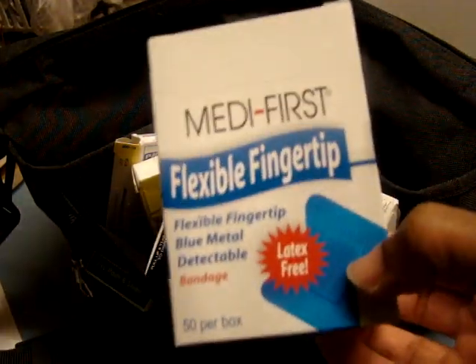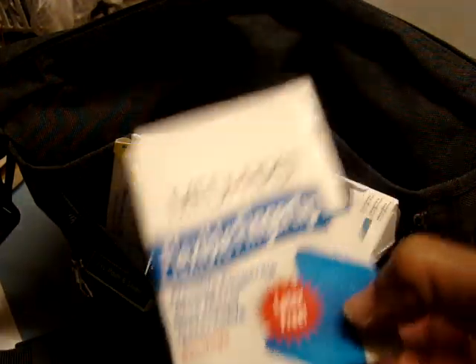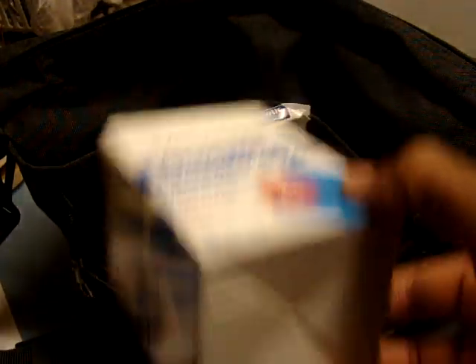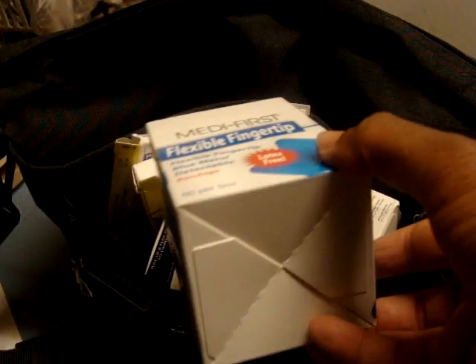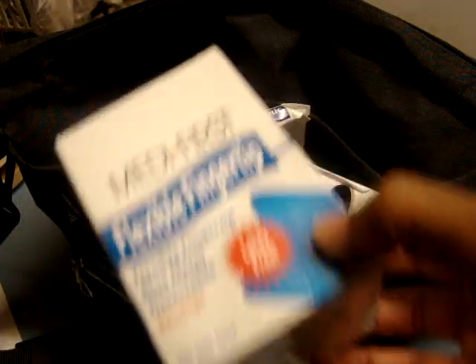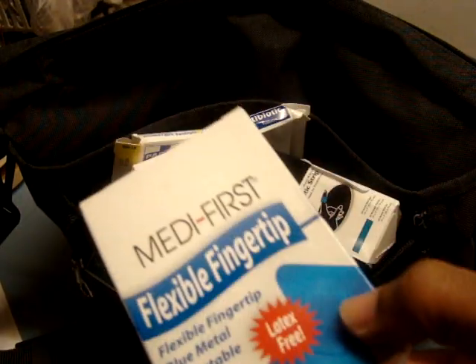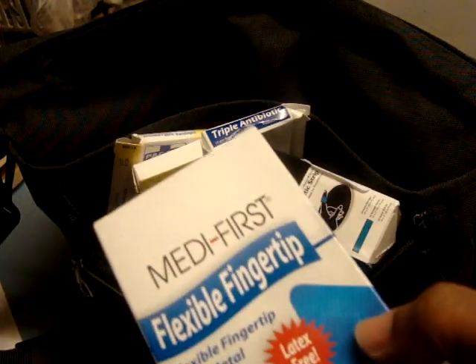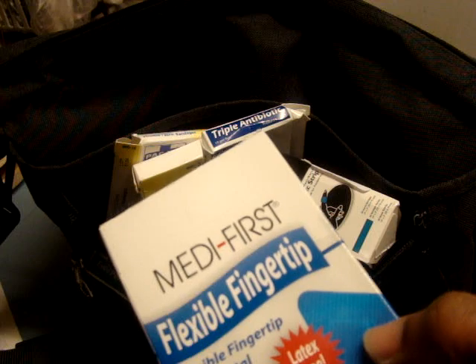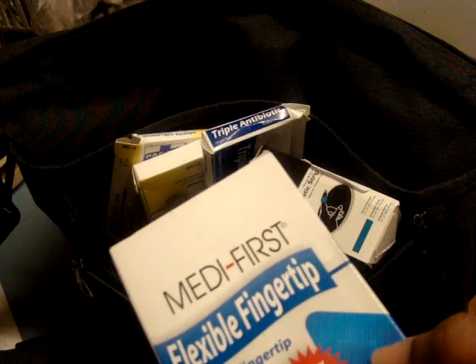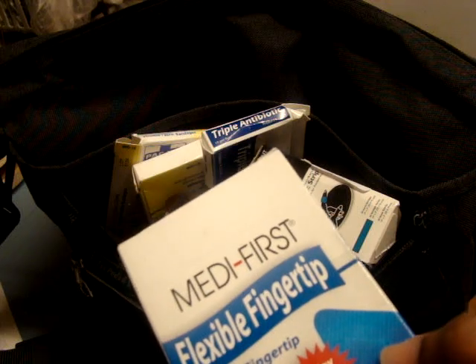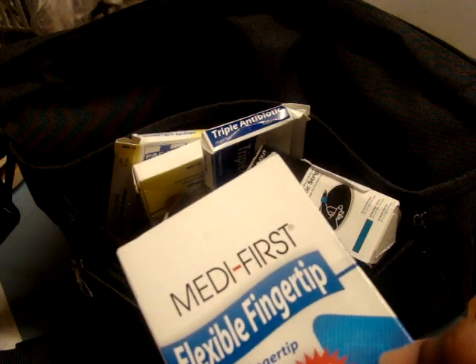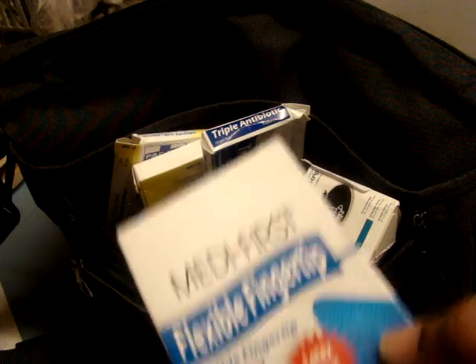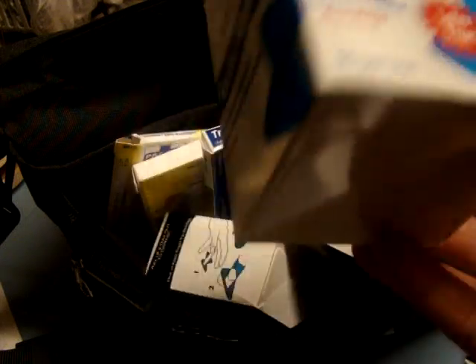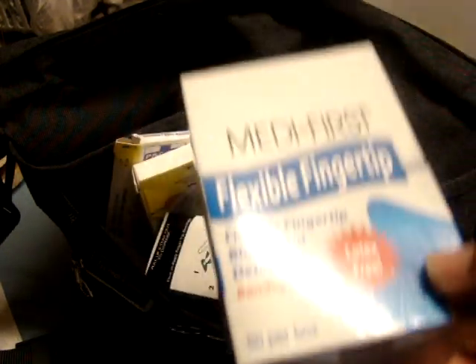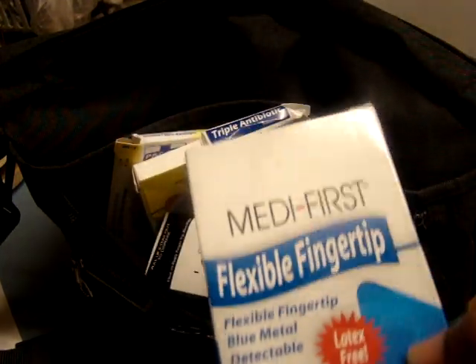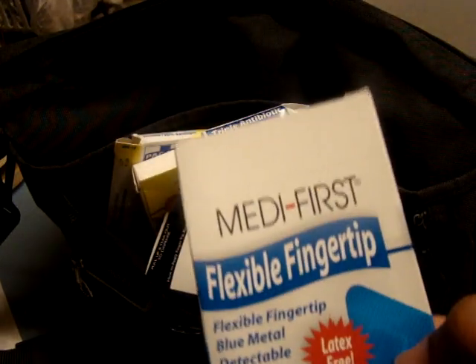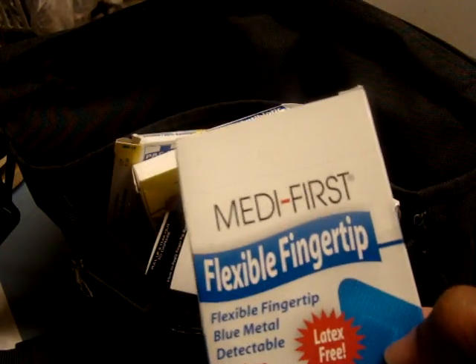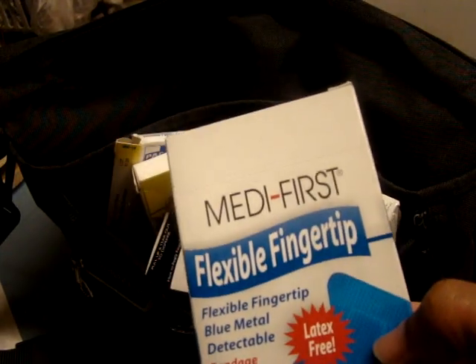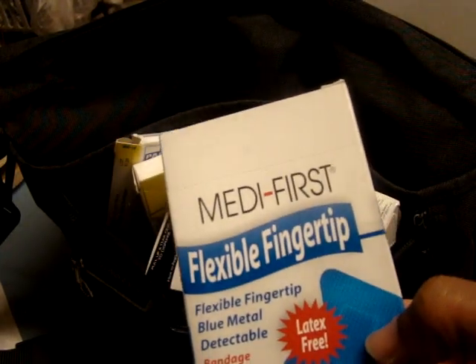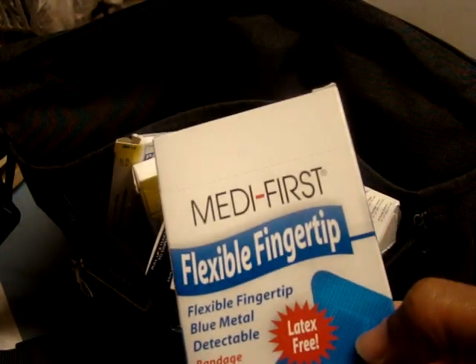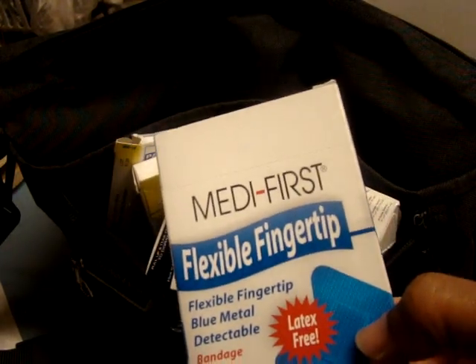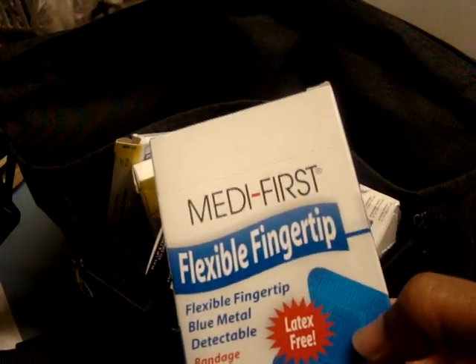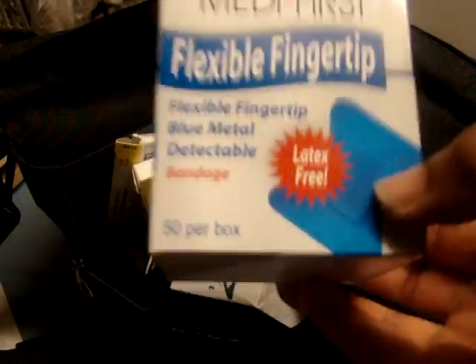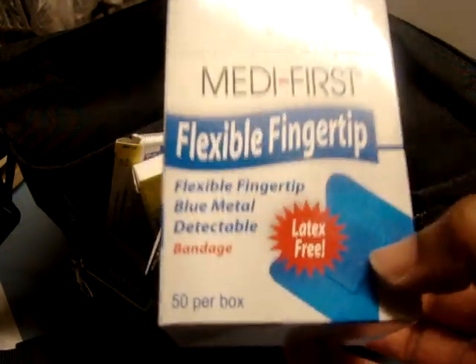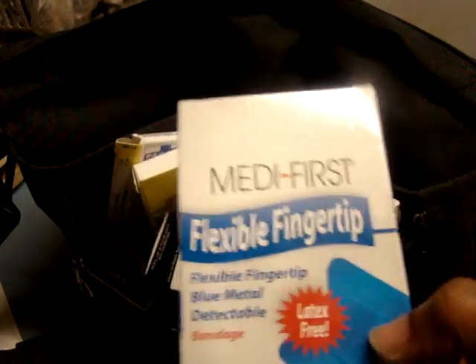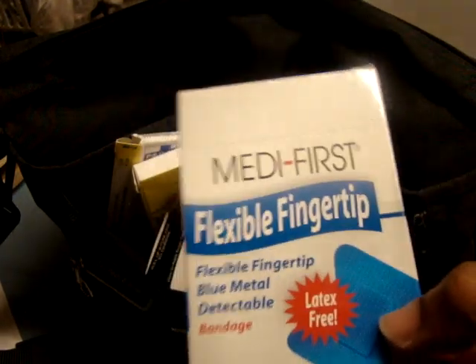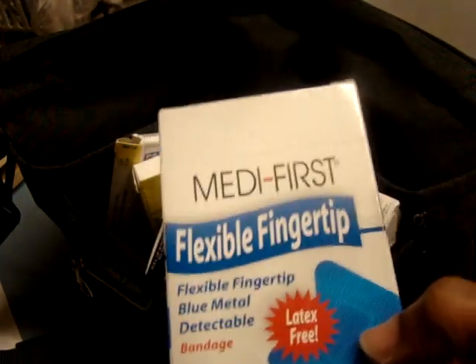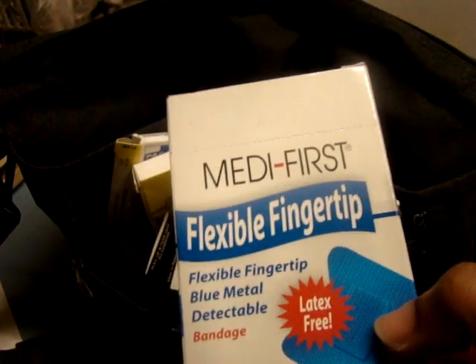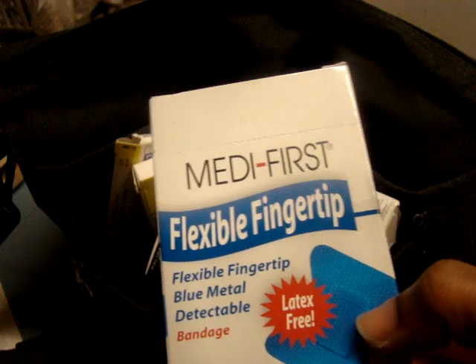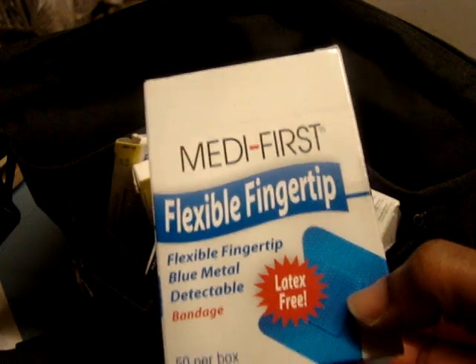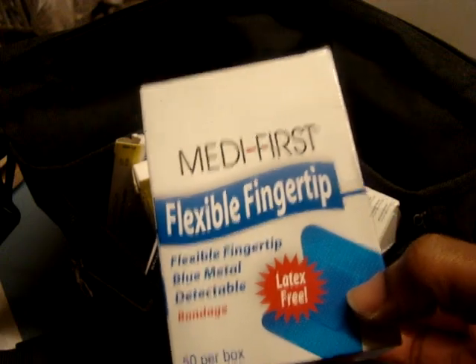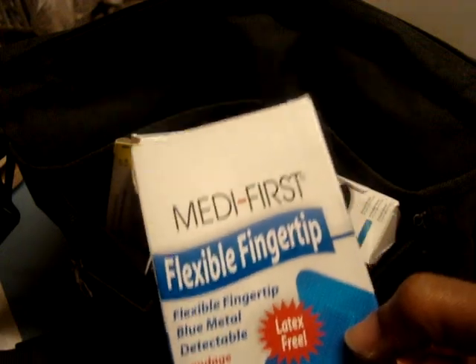So I'm planning on putting this inside of here, one step closer to getting all the first aid kit items.